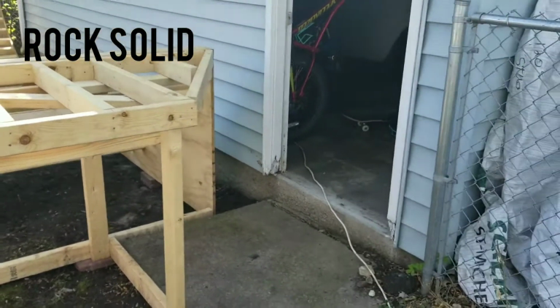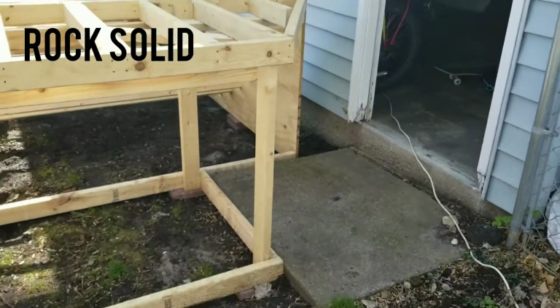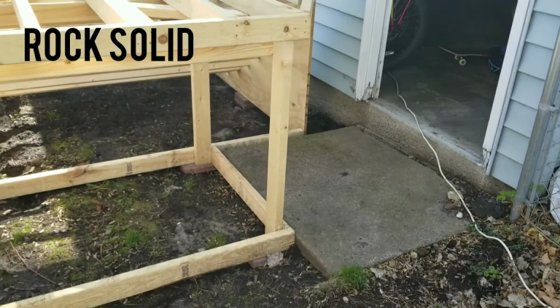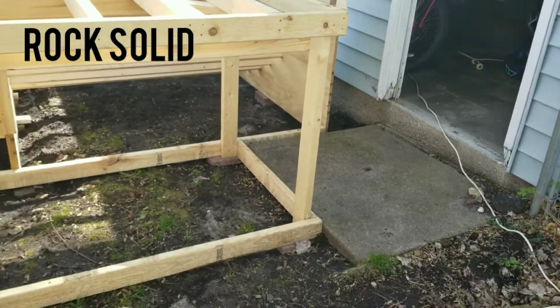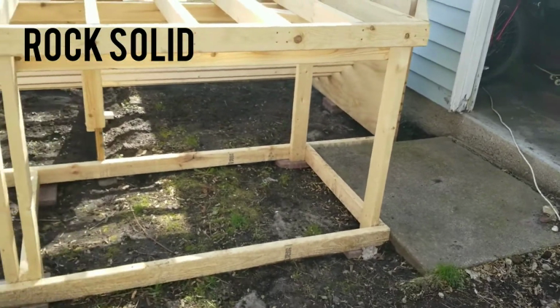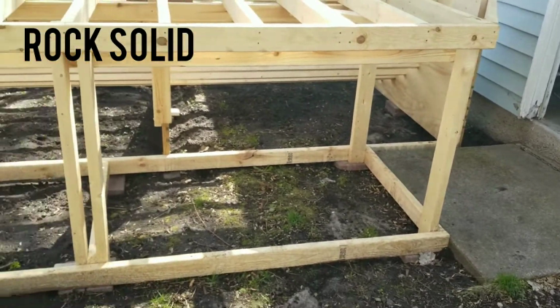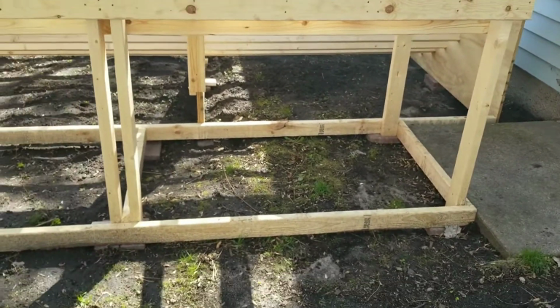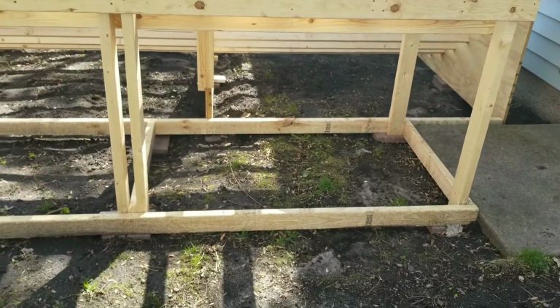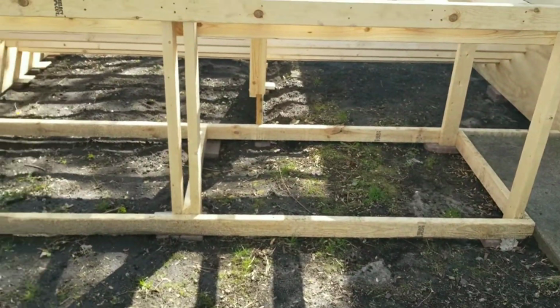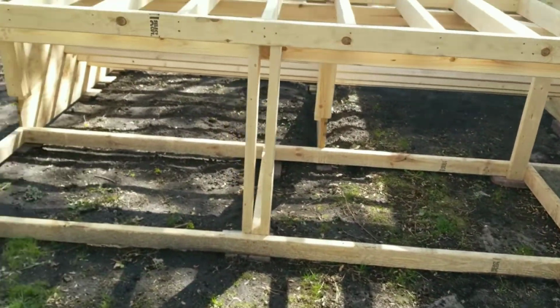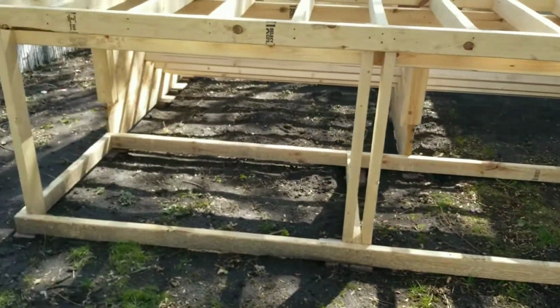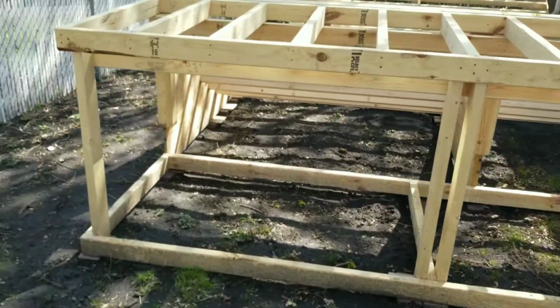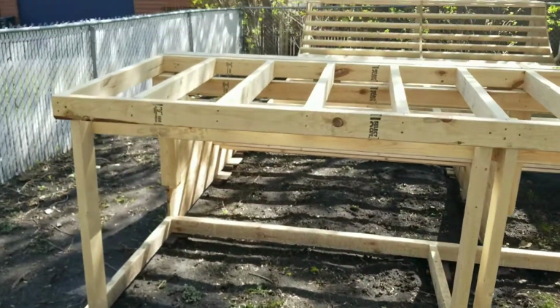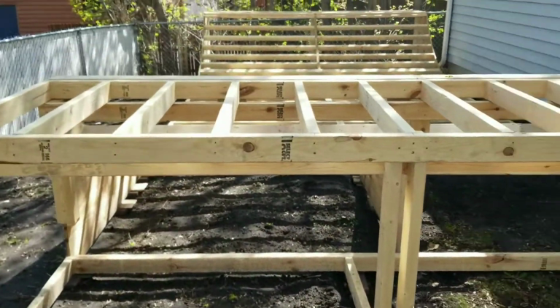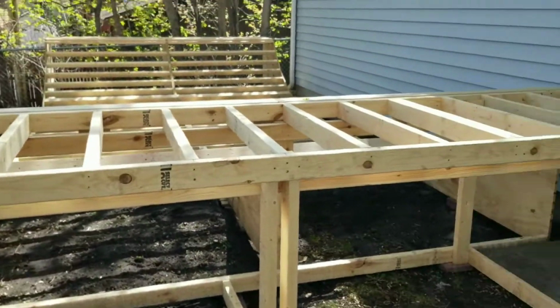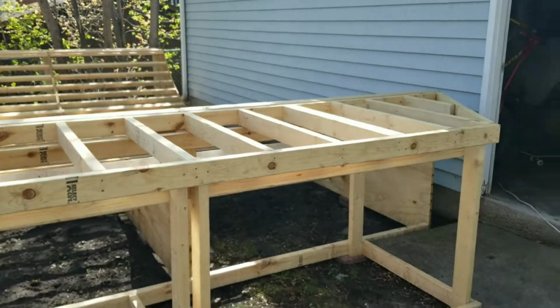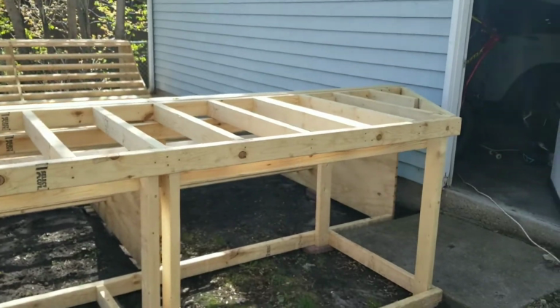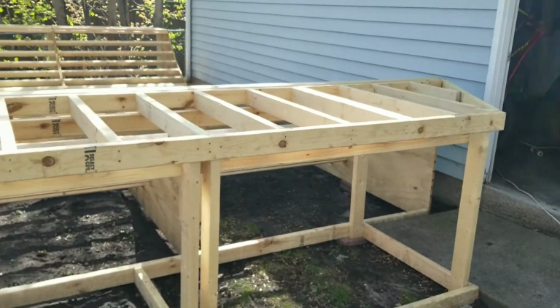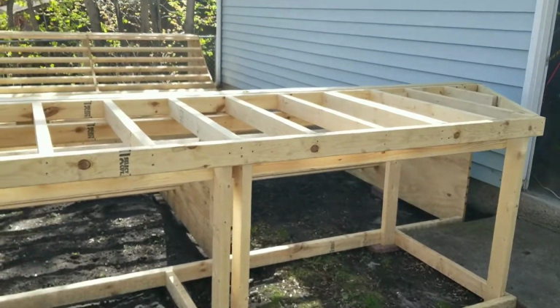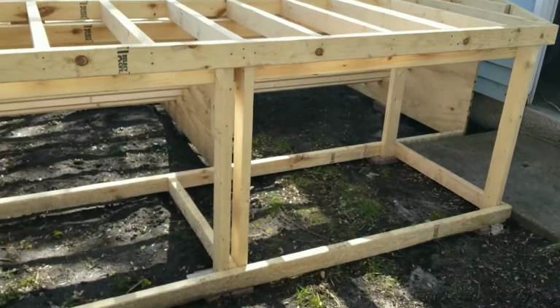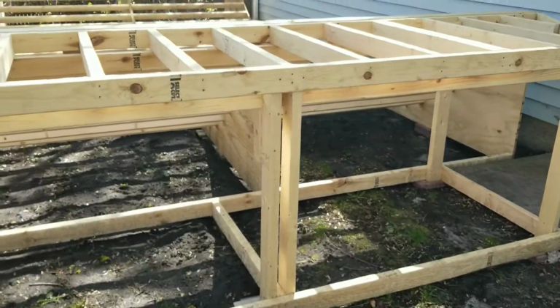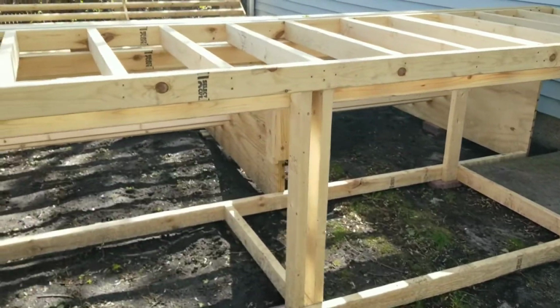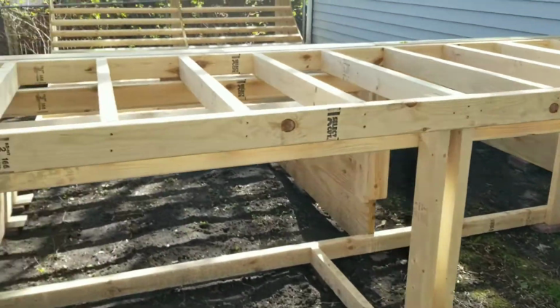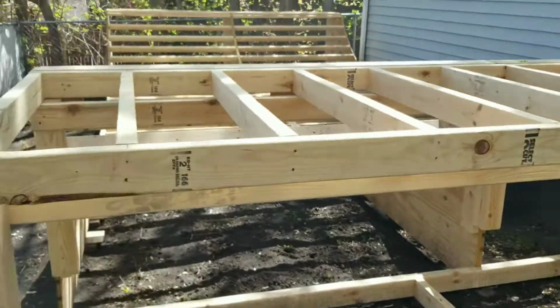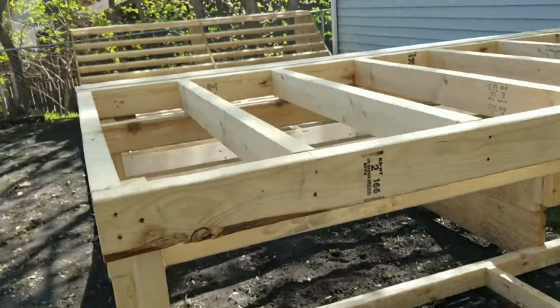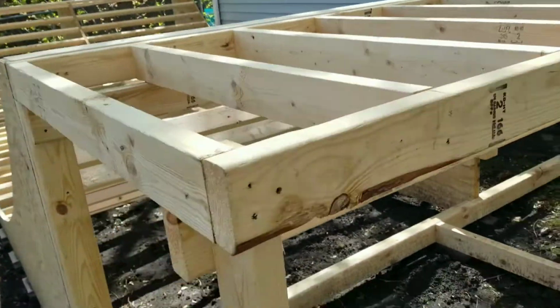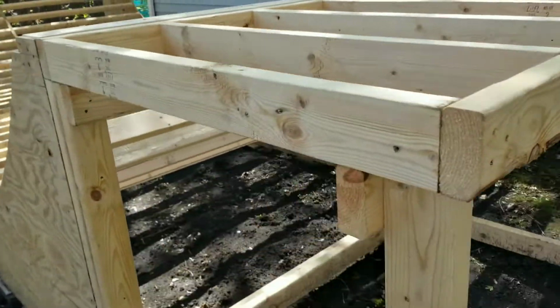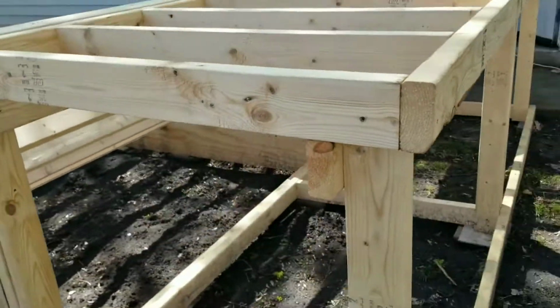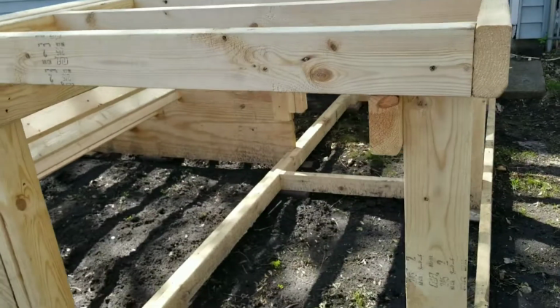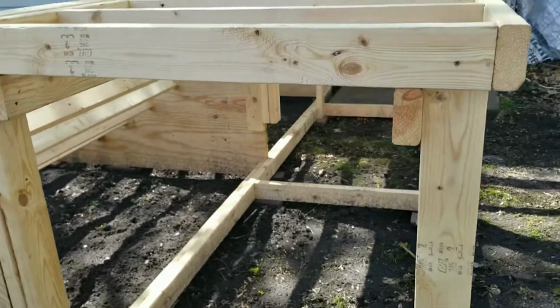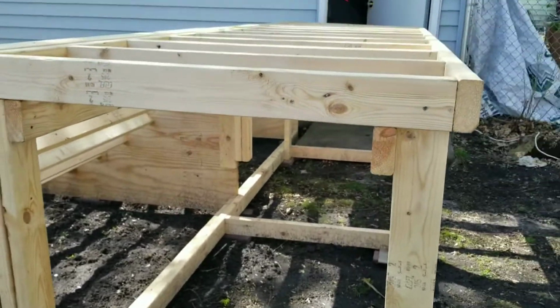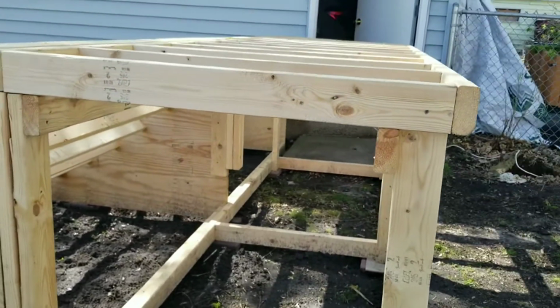And there's the garage door — still functions. Two frames on top, or top and bottom frame. And then most importantly, here when you're spanning about 4 feet, joist hangers.